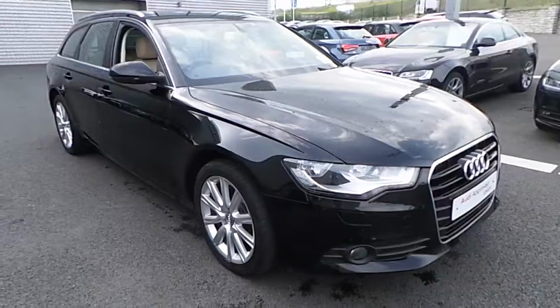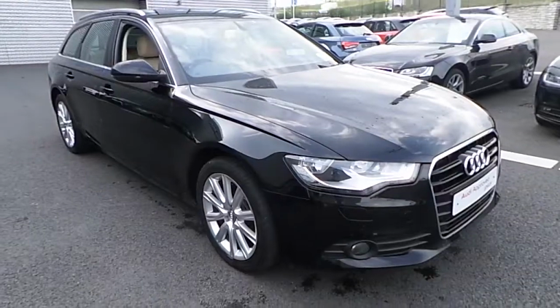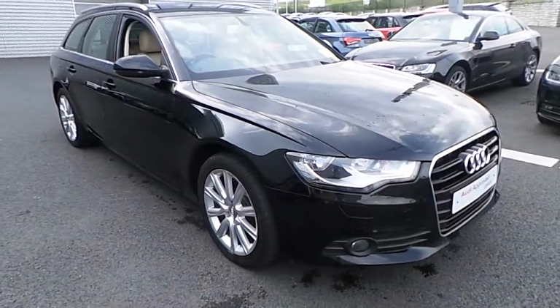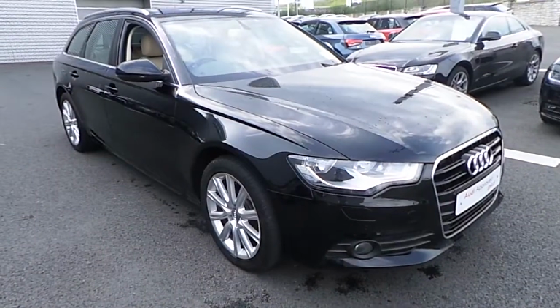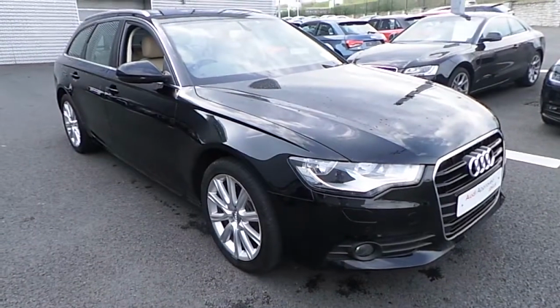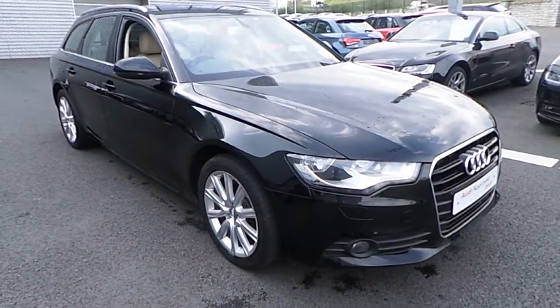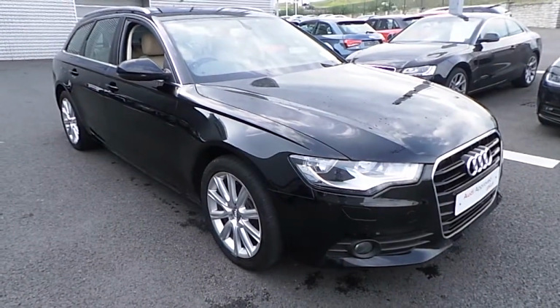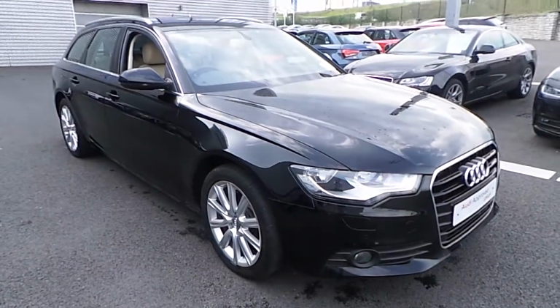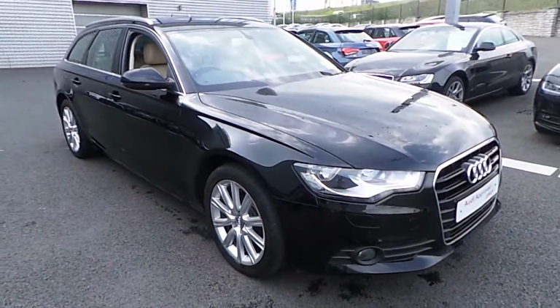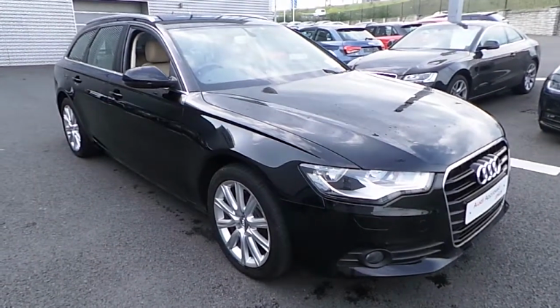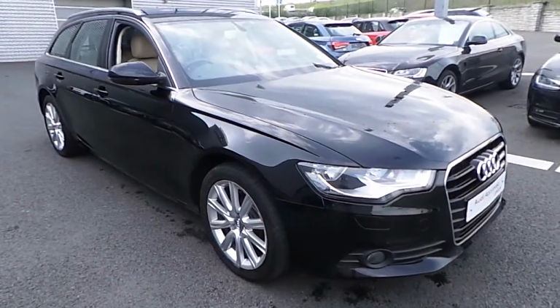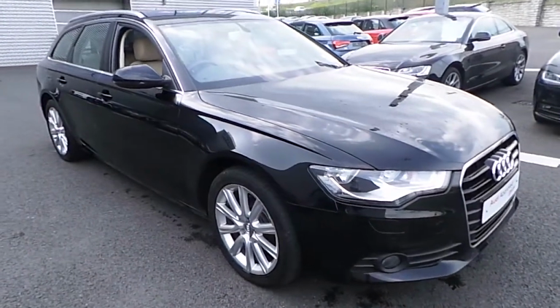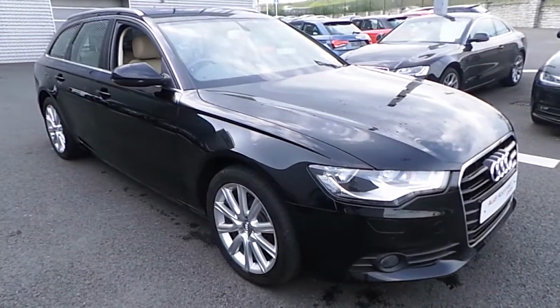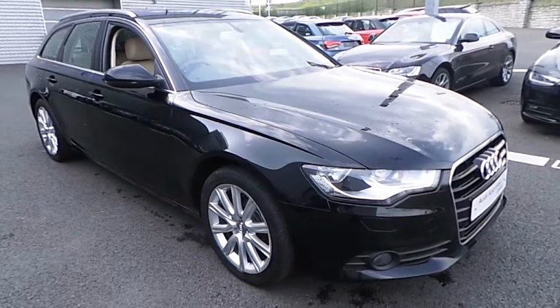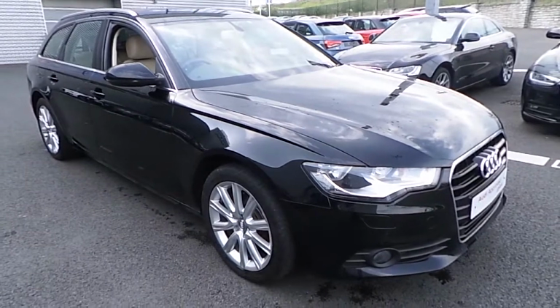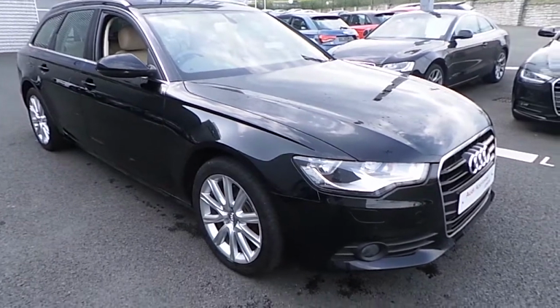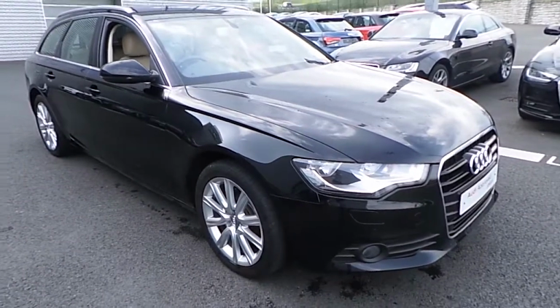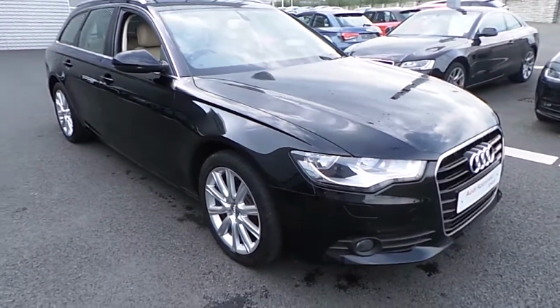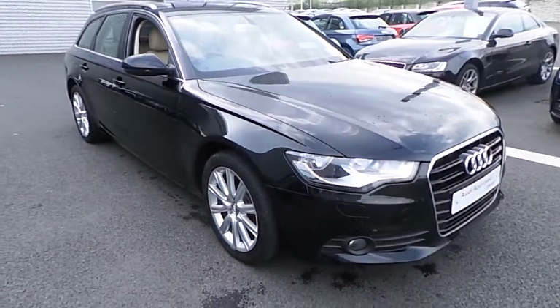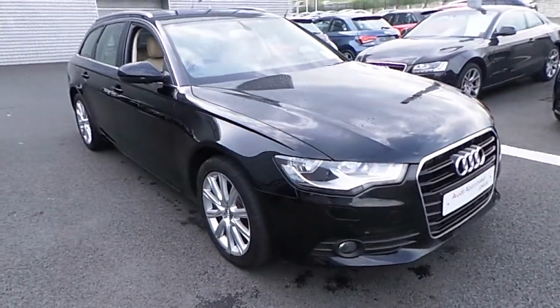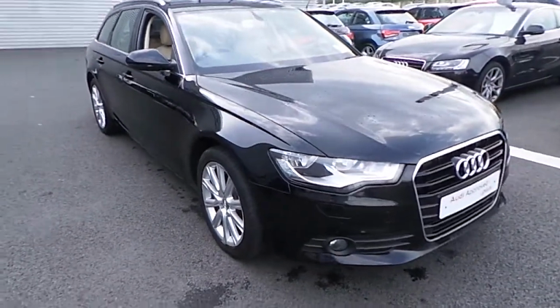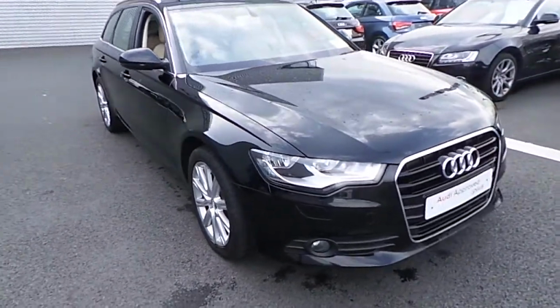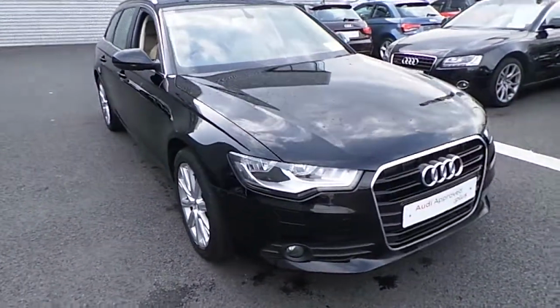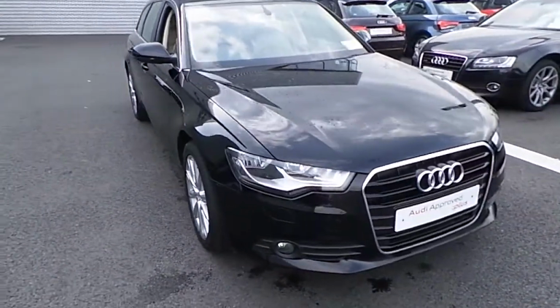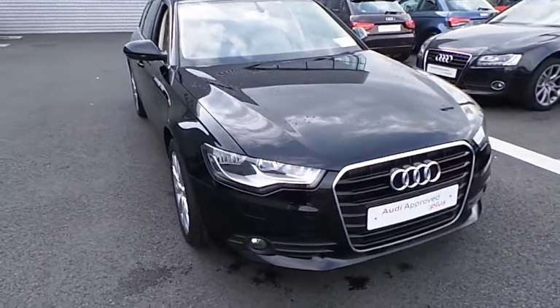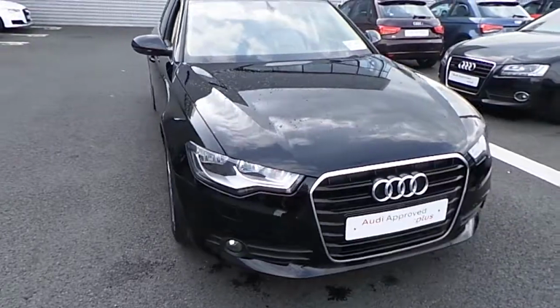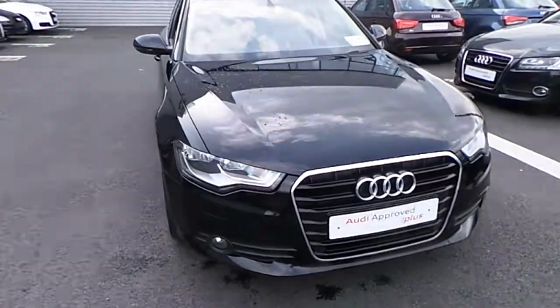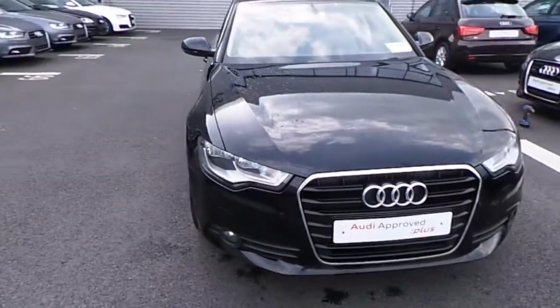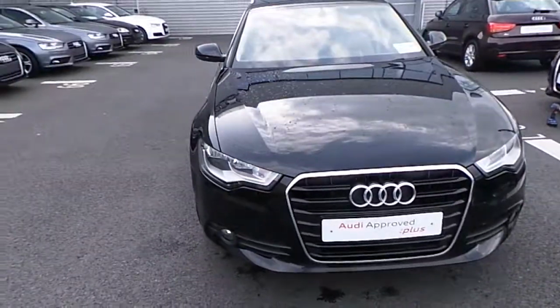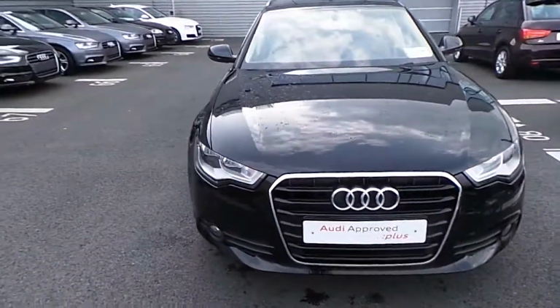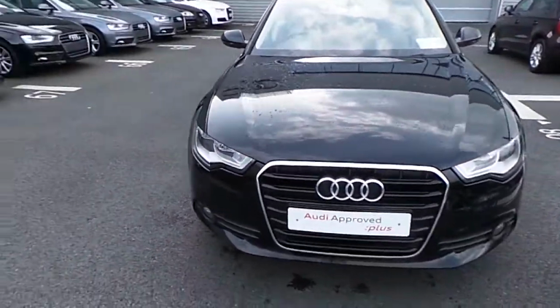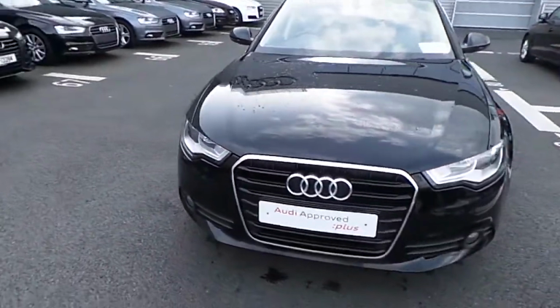Hello and welcome to Audi North Dublin Used Cars Online. Today I'm going to present you with this stunning example of a 2013 Audi A6 Avant. The model itself is fitted with a 2.0-litre diesel, 177 horsepower multitronic.